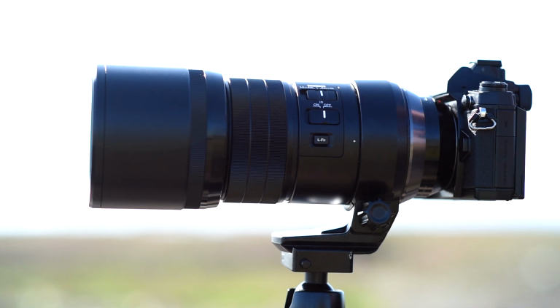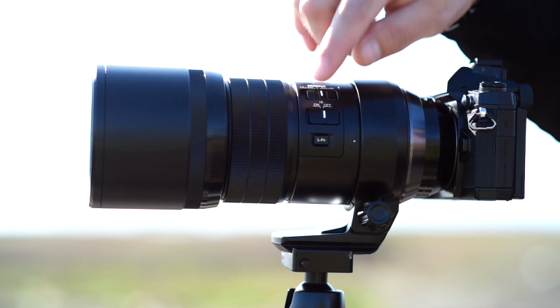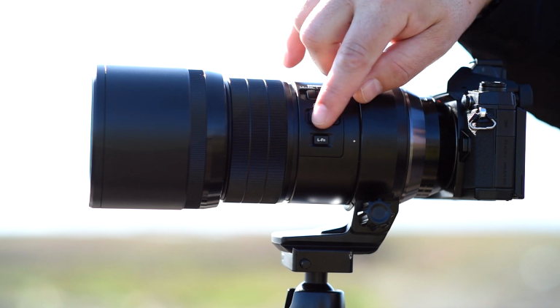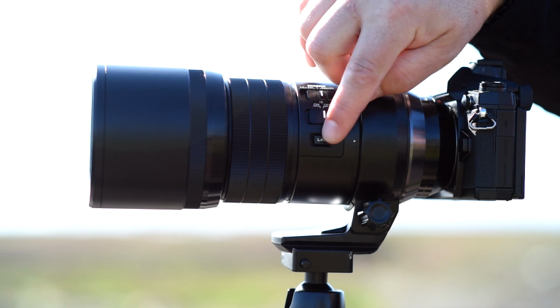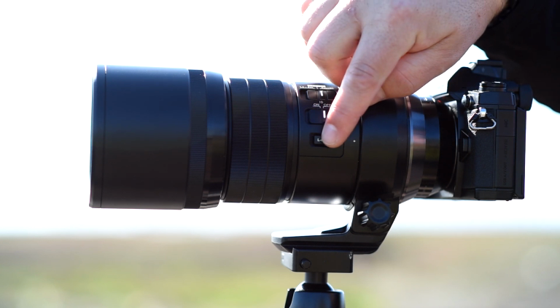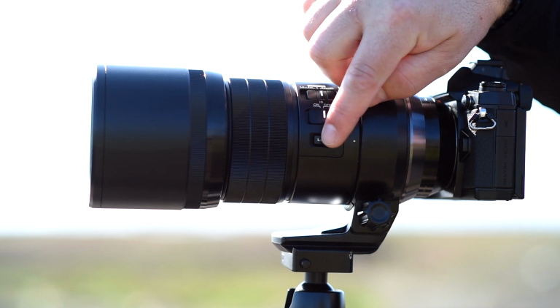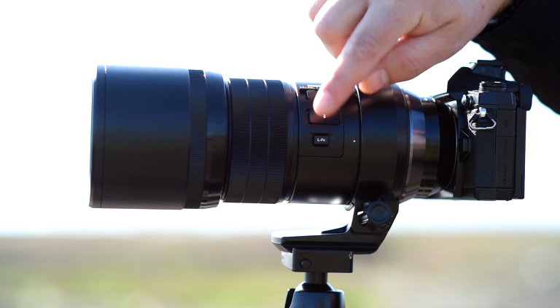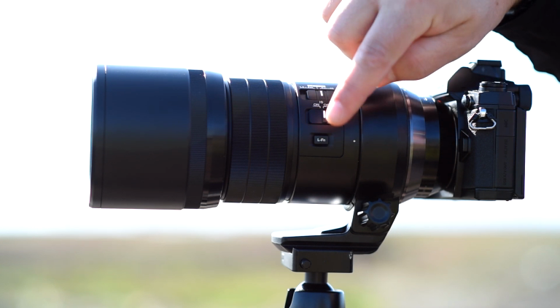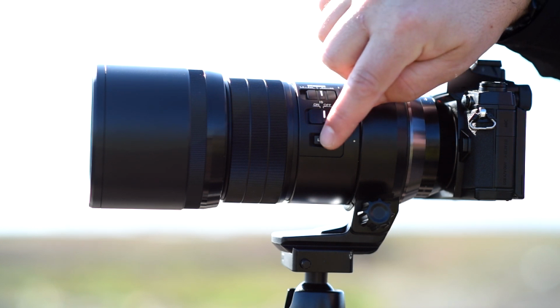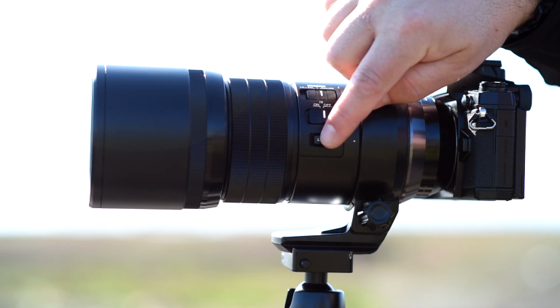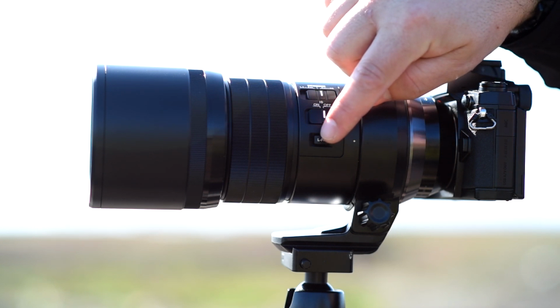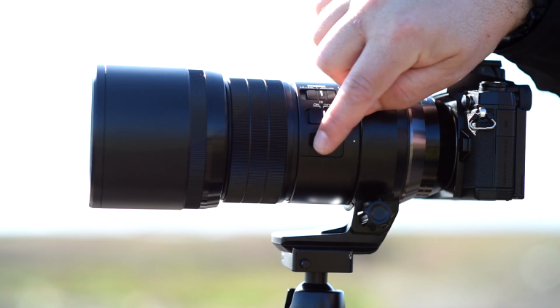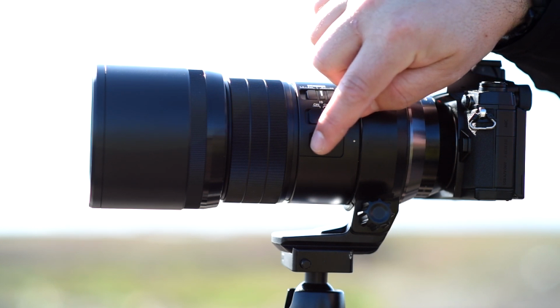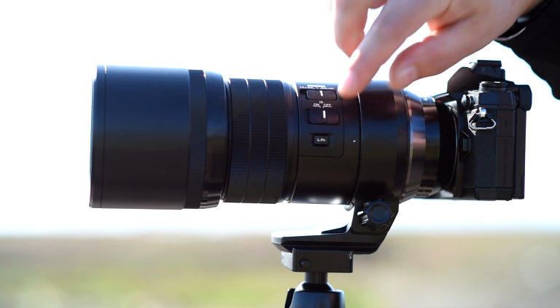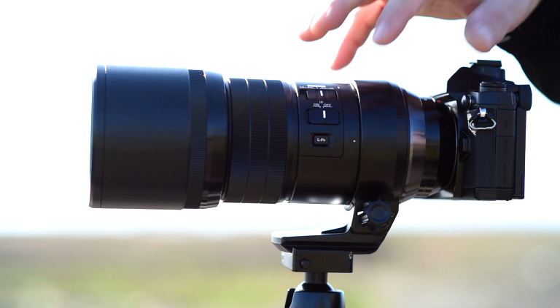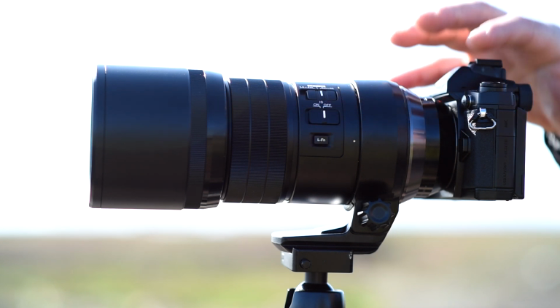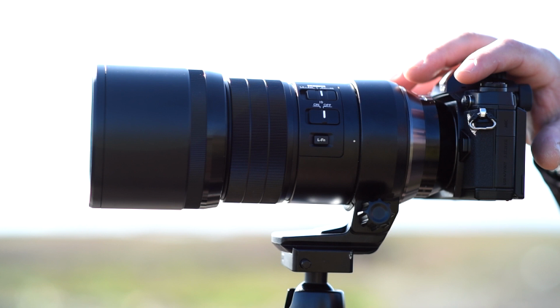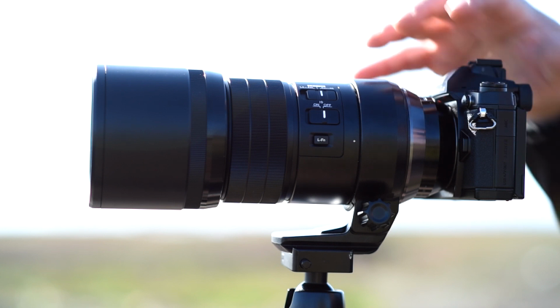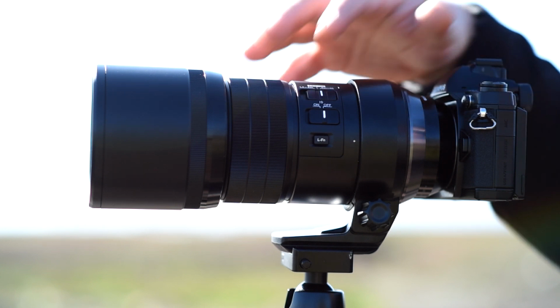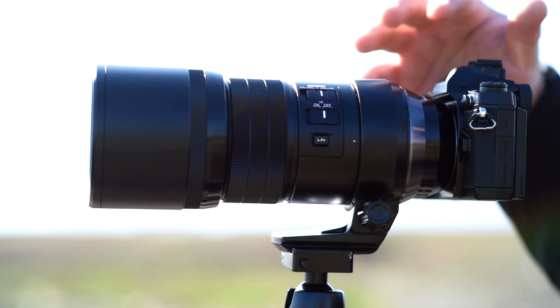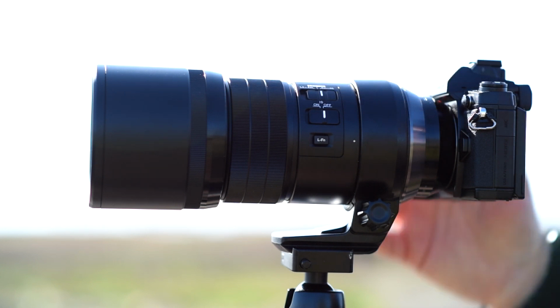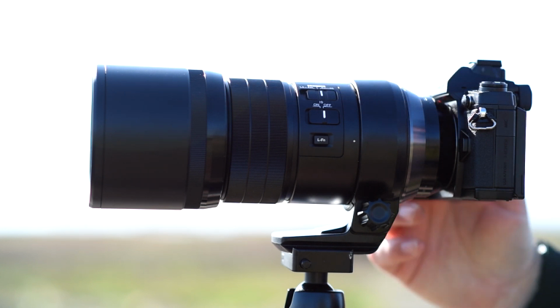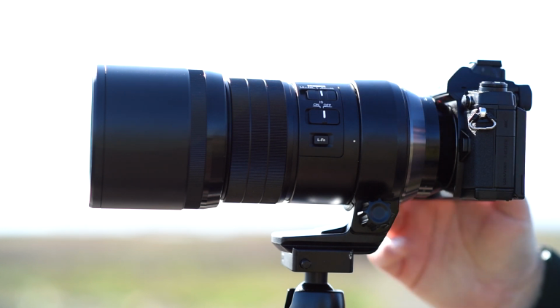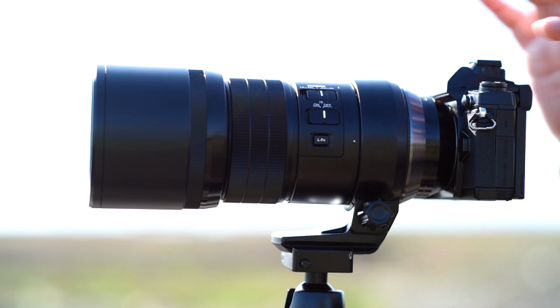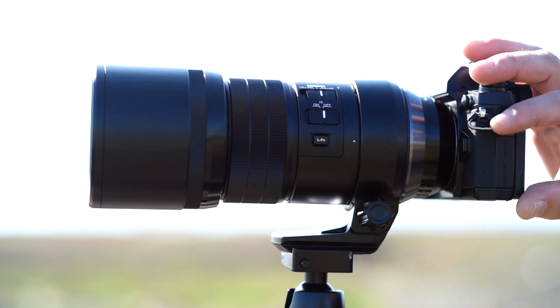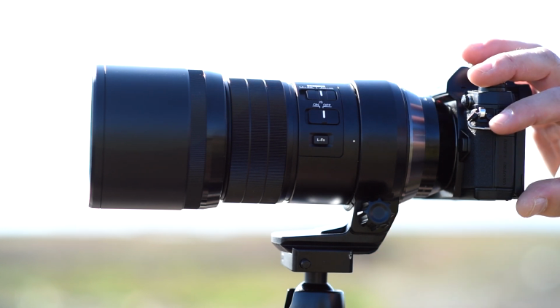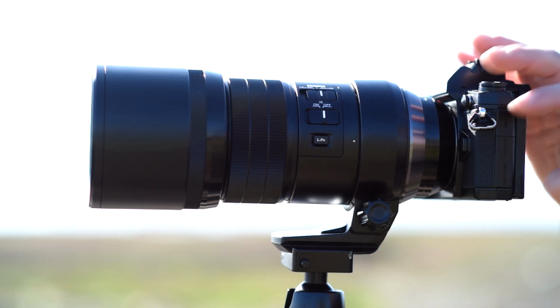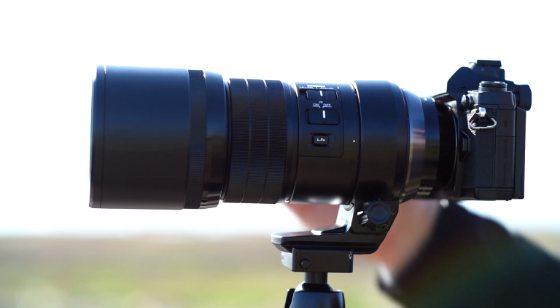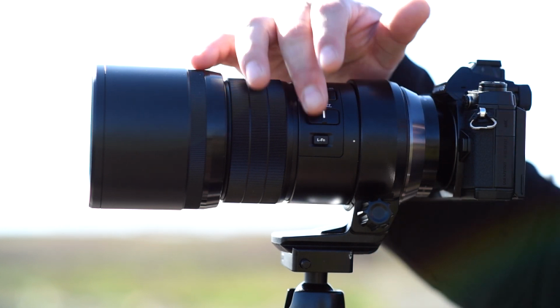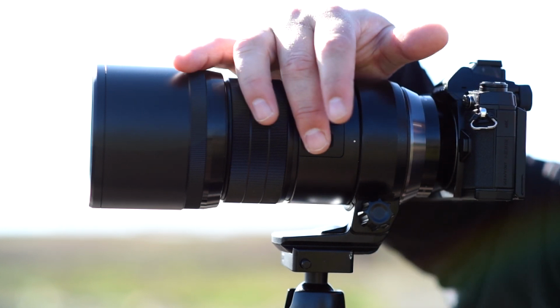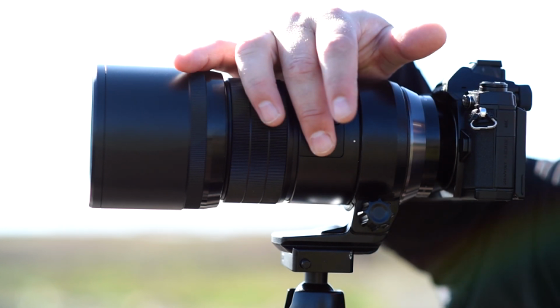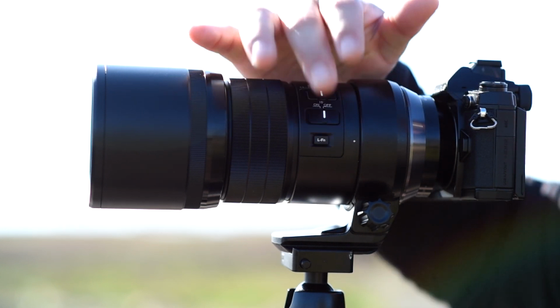There's also a function button here. This function button can be programmed to perform 27 different functions. So if you have something that you normally use on the camera, you can now select it right on the lens.